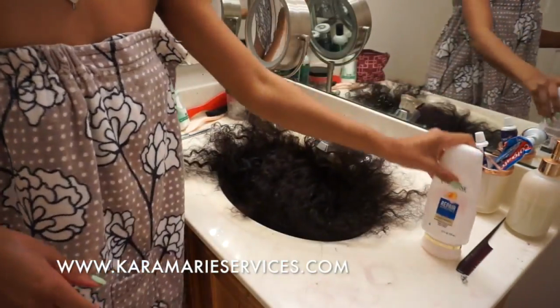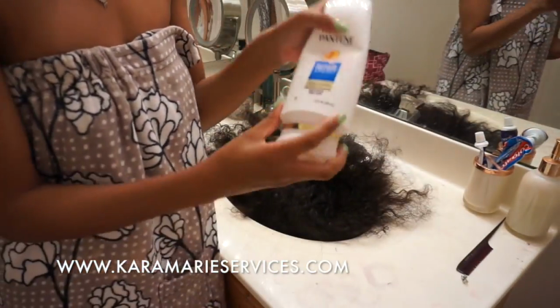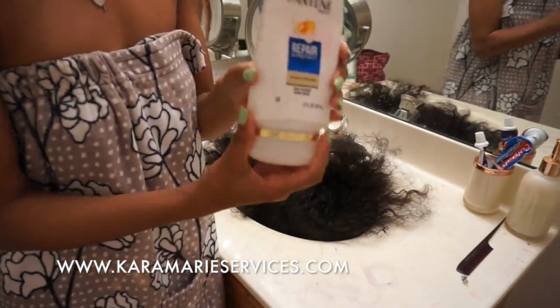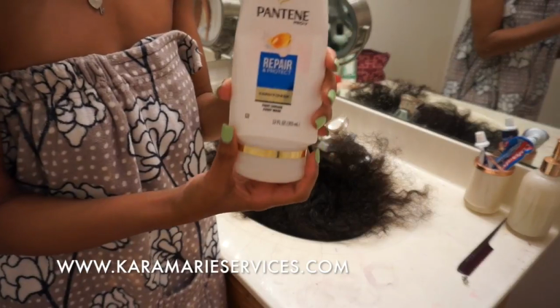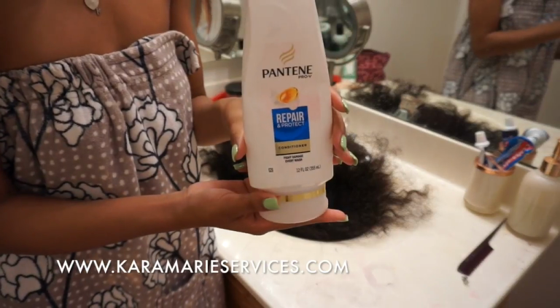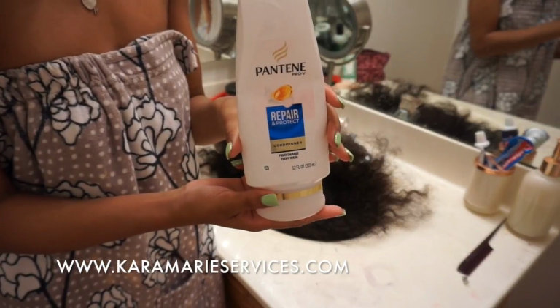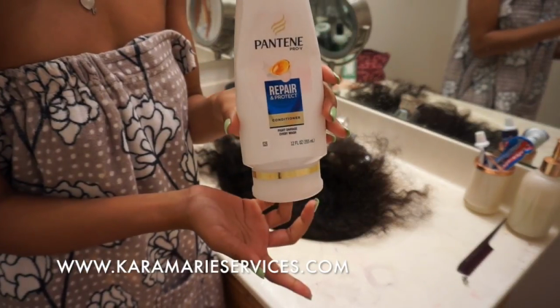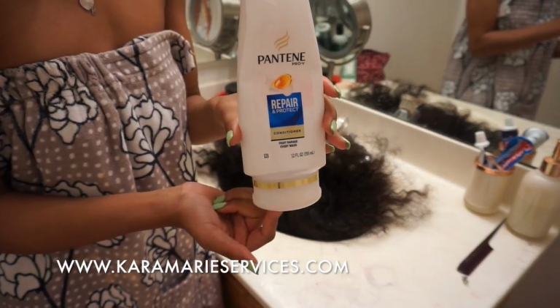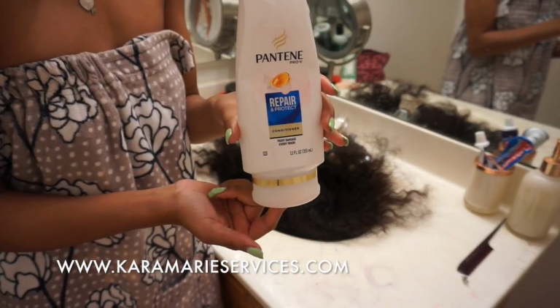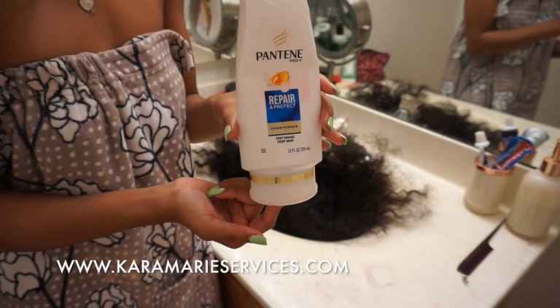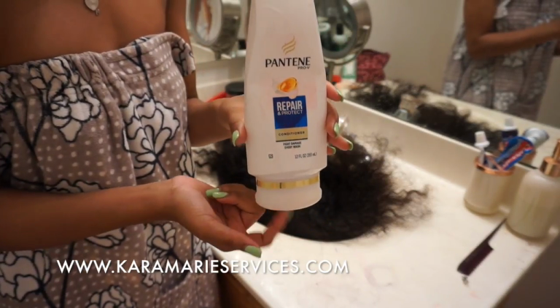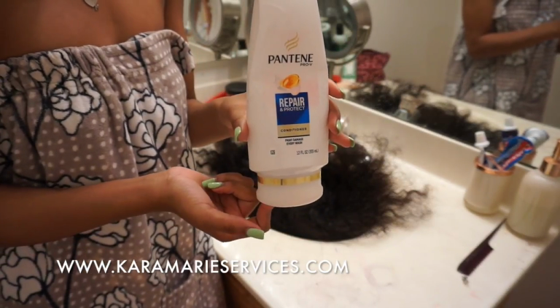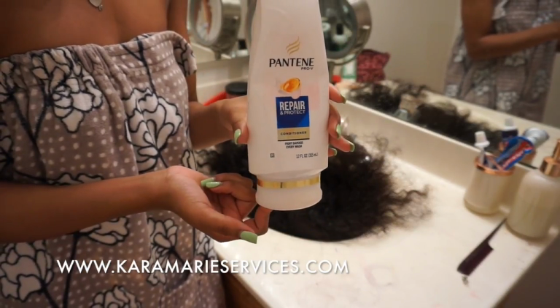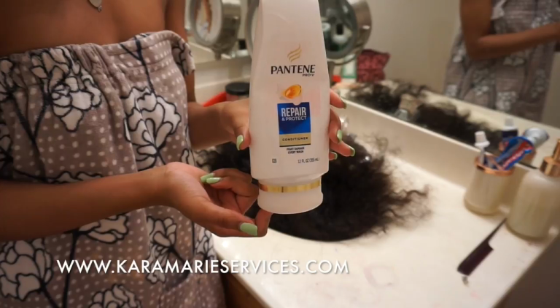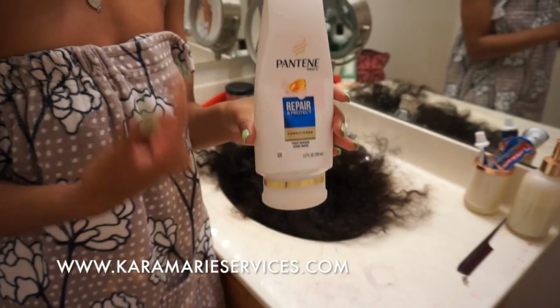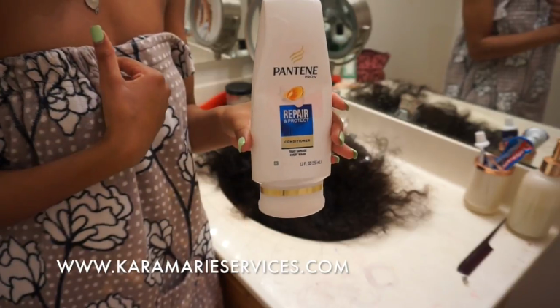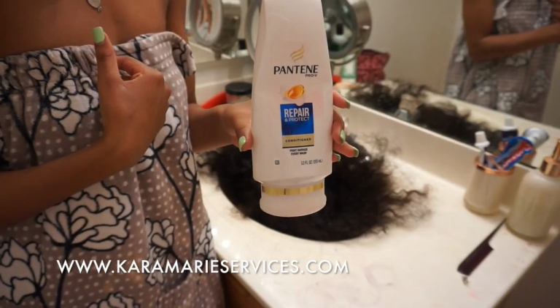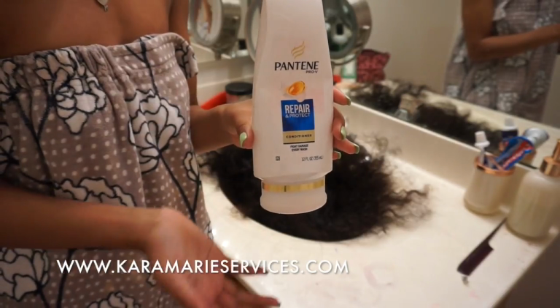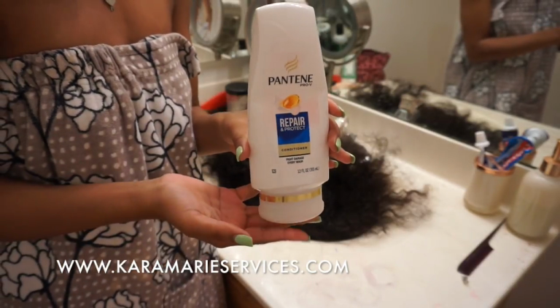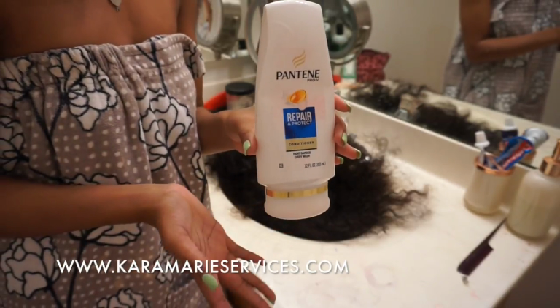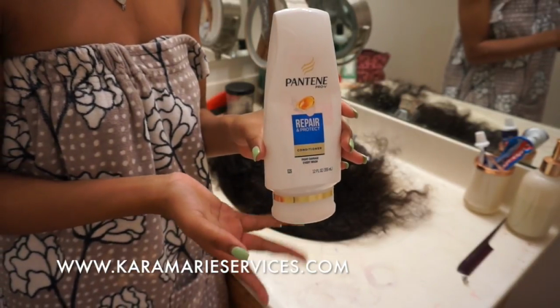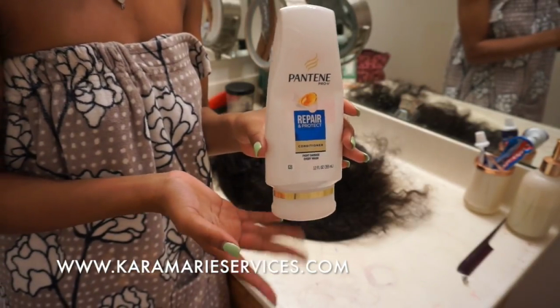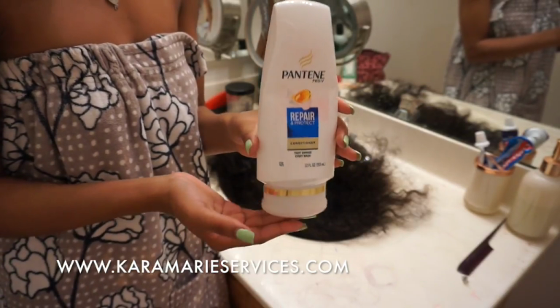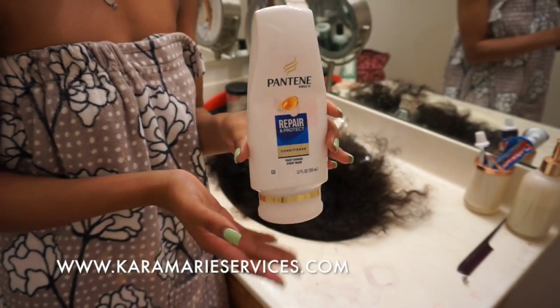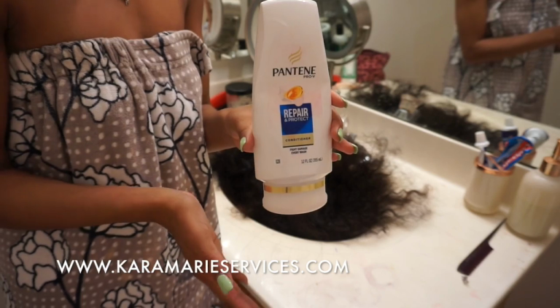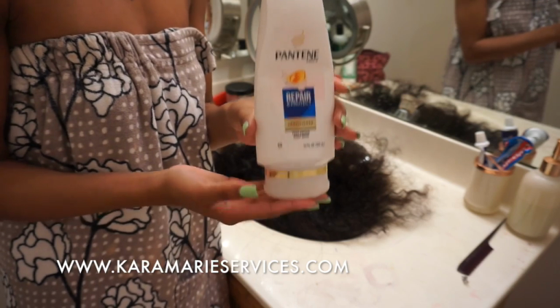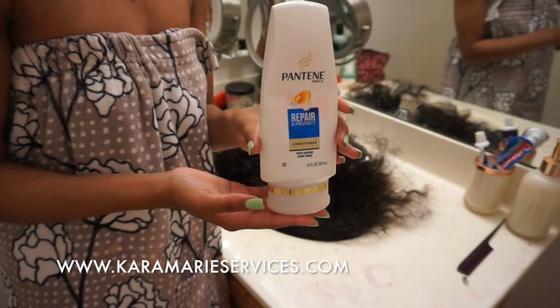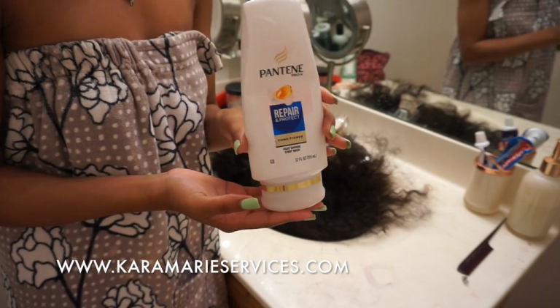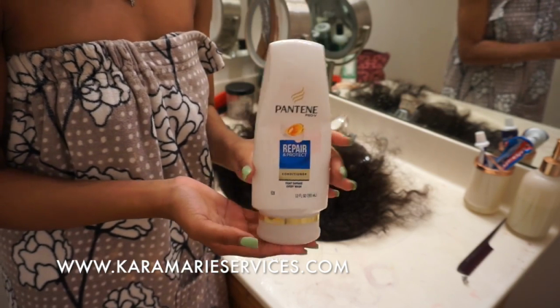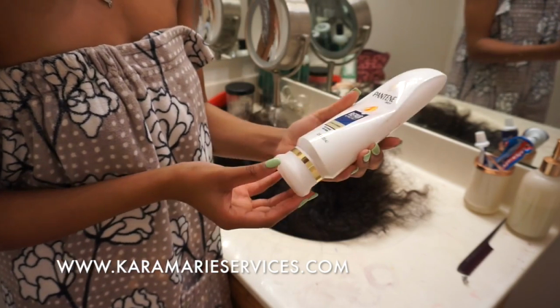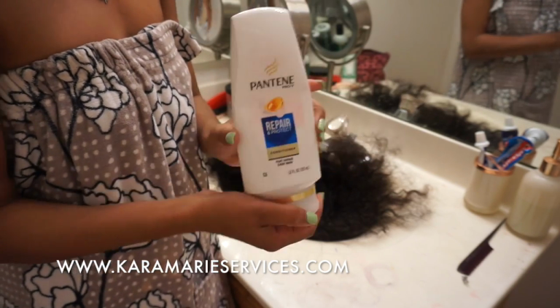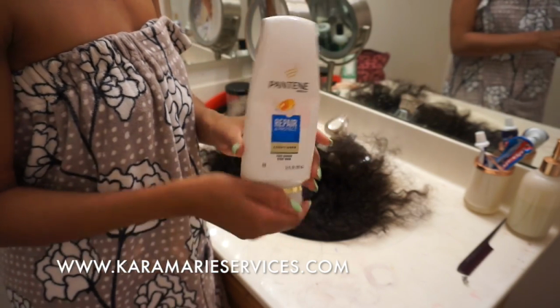I use Pantene products for all of my hair. I love Pantene even when I'm using other people's hair — it just makes the hair smell good and feel good. I recommend Pantene, either in the white bottle or the brown bottle.